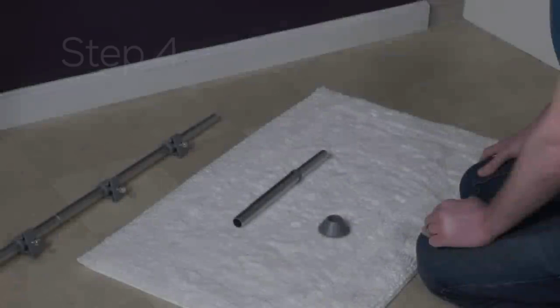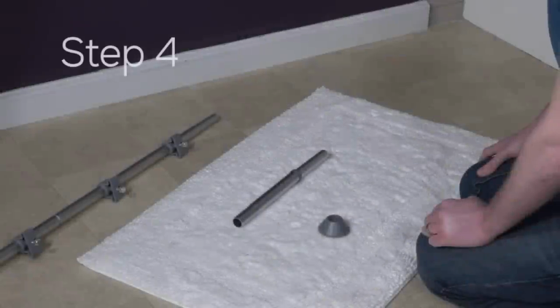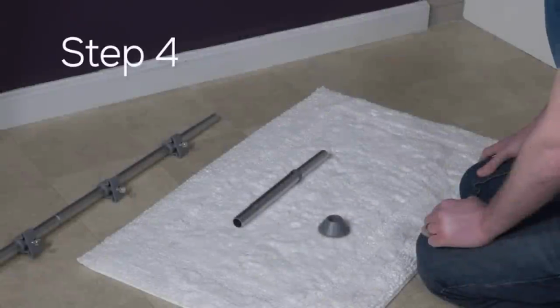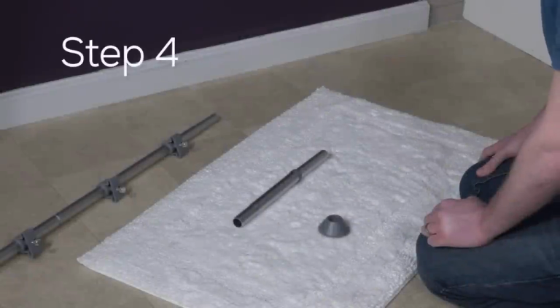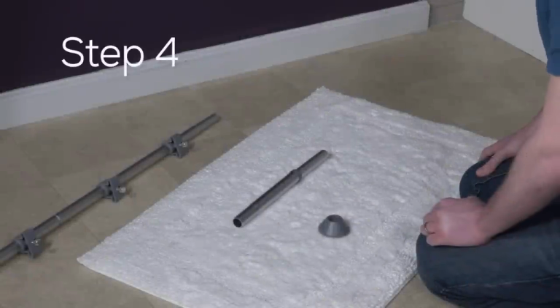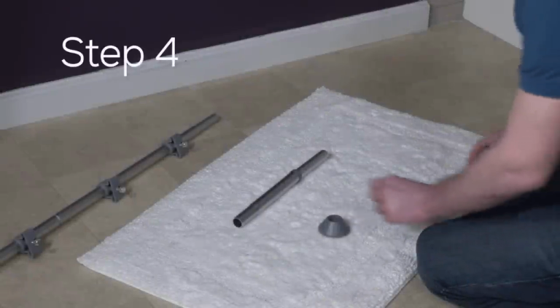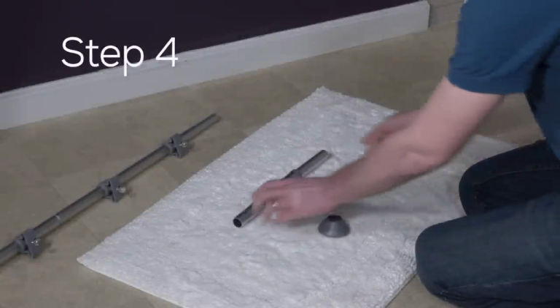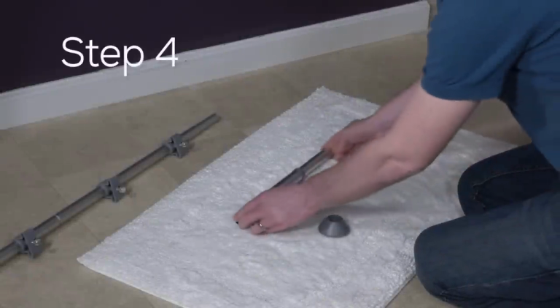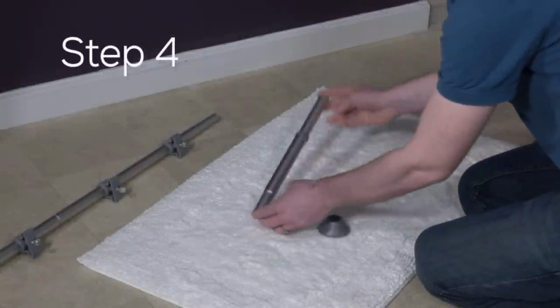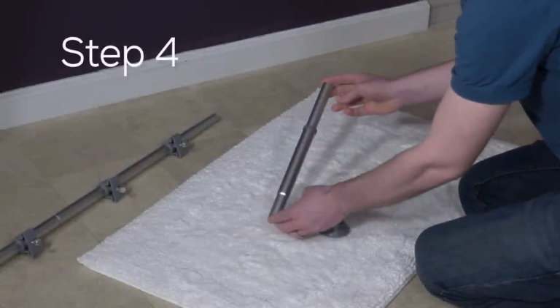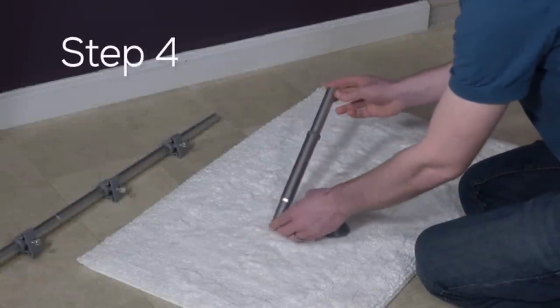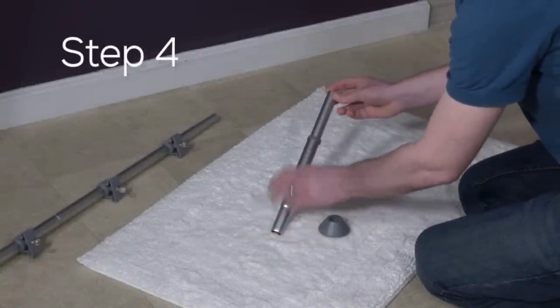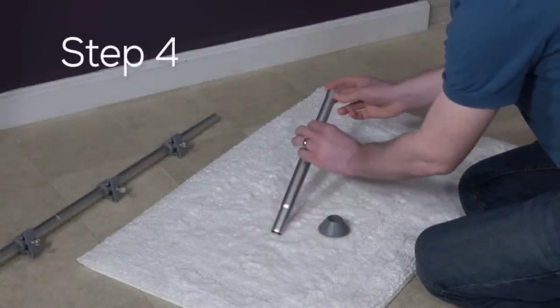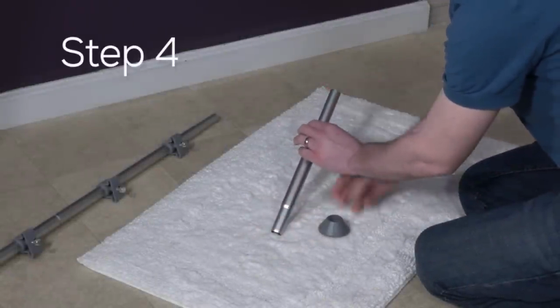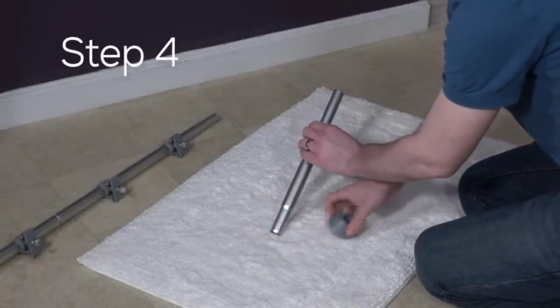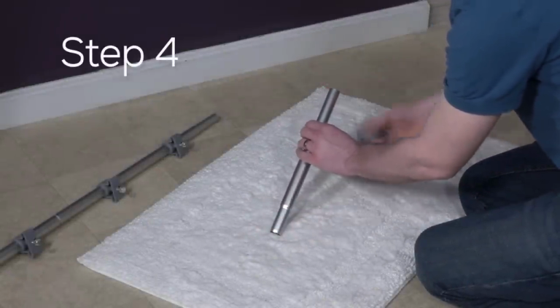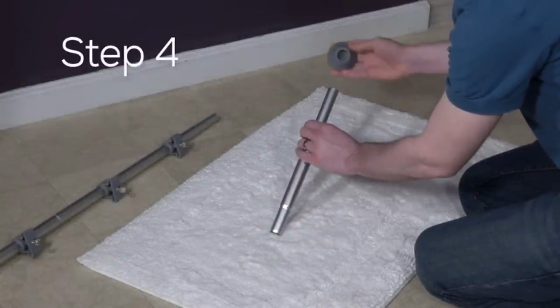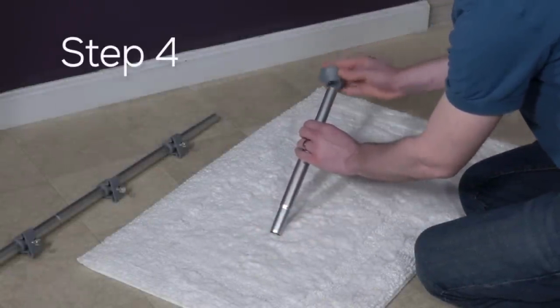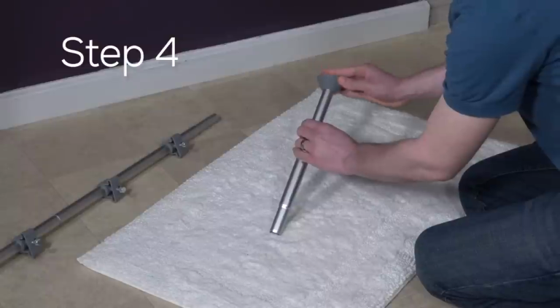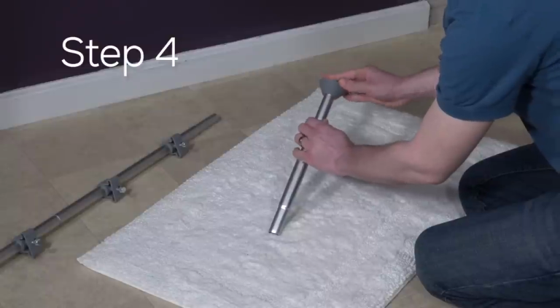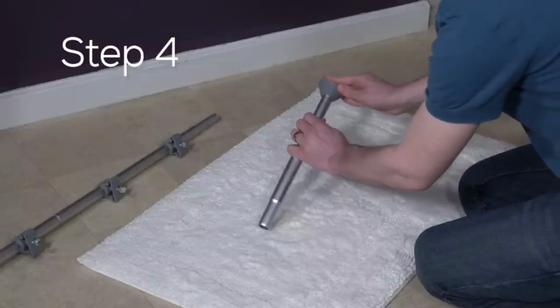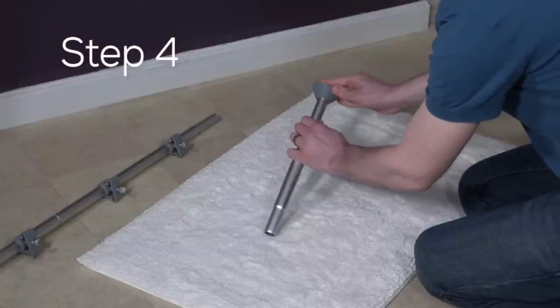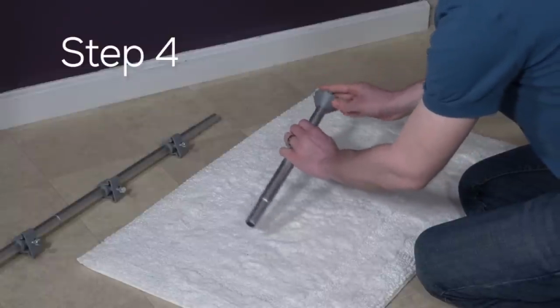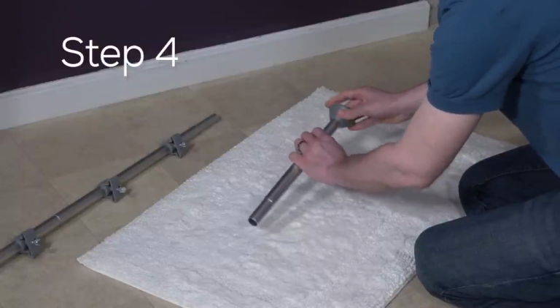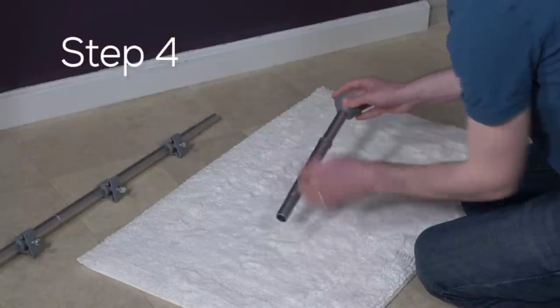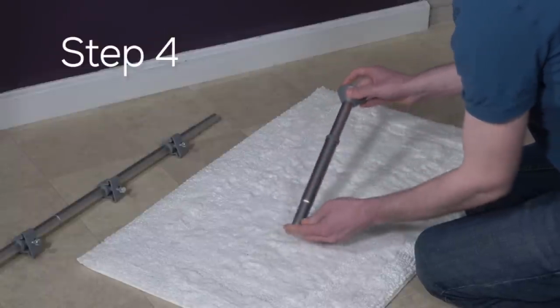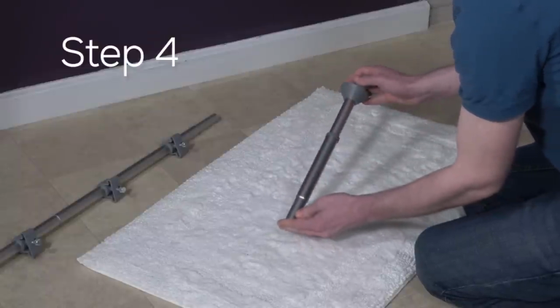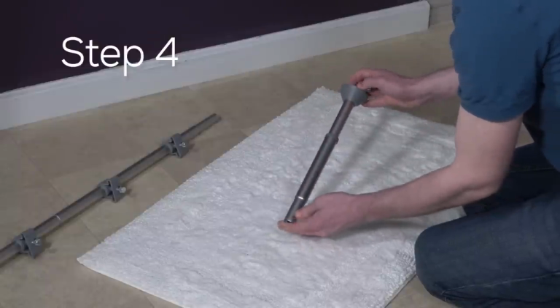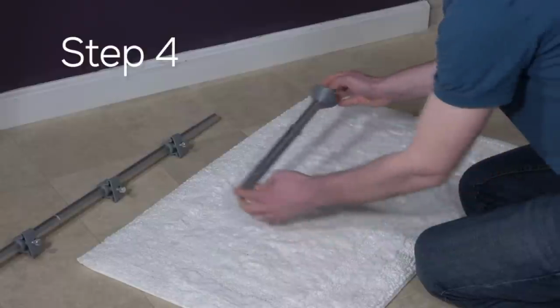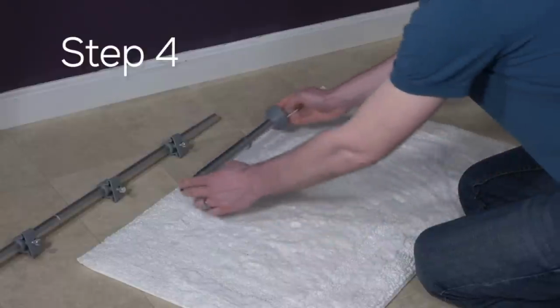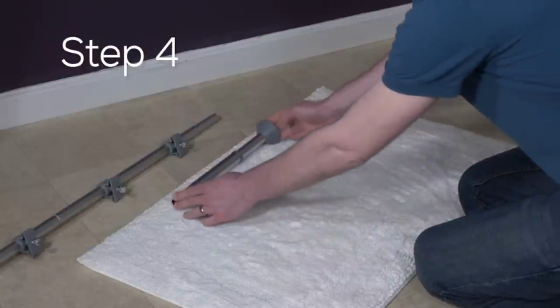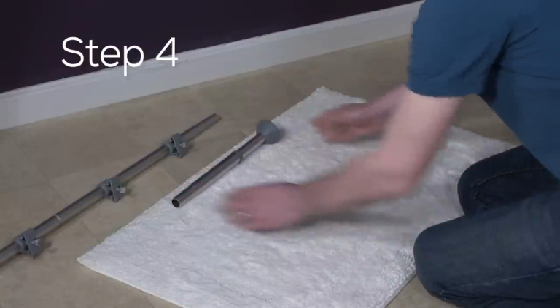Step four: get the spring tube set (A) and place the other end cap (E) onto the spring tube set (A) like so. Now let's put the spring tube set (A) aside for a moment.